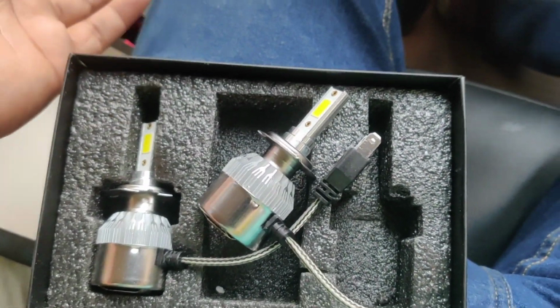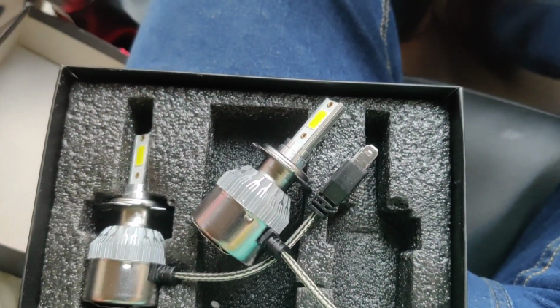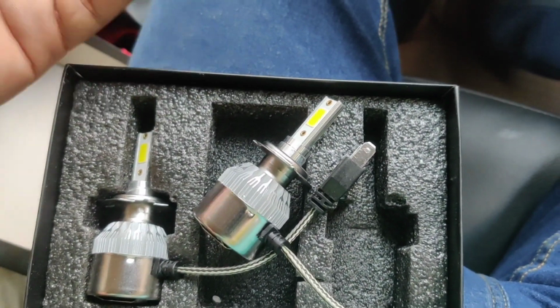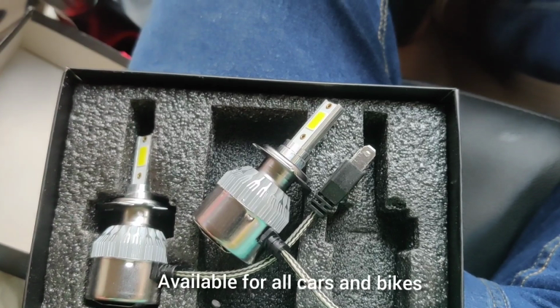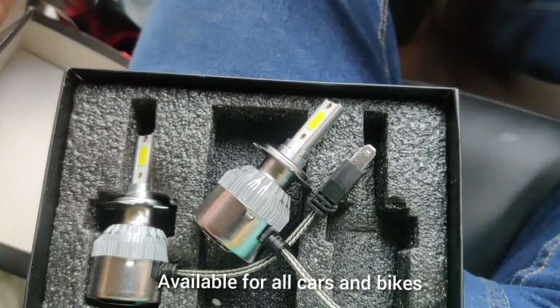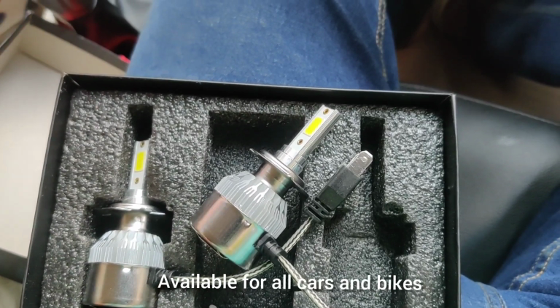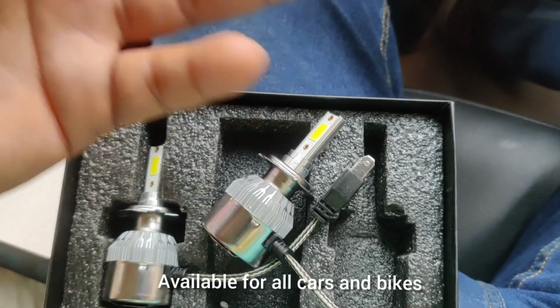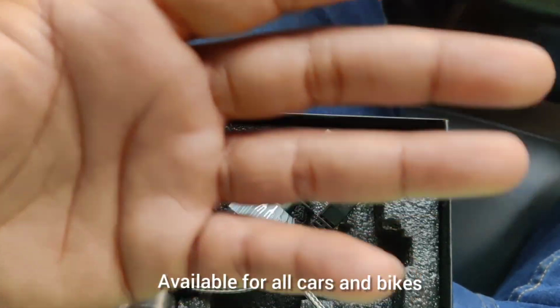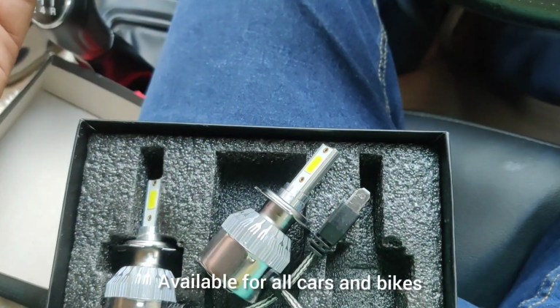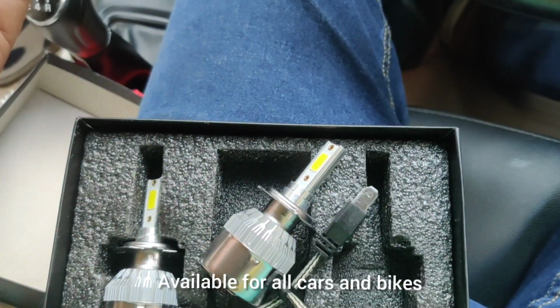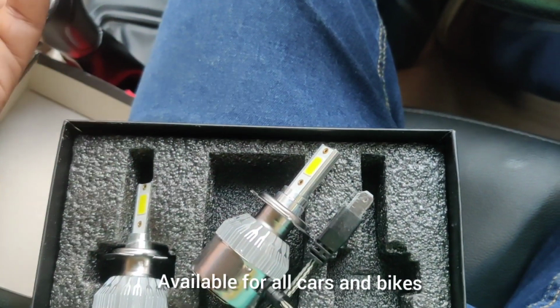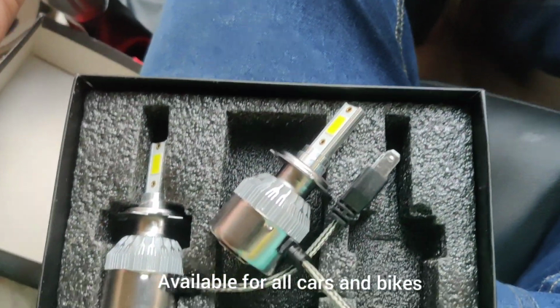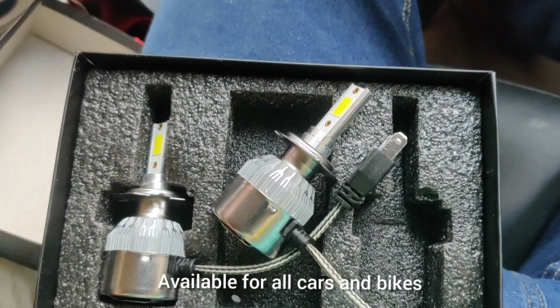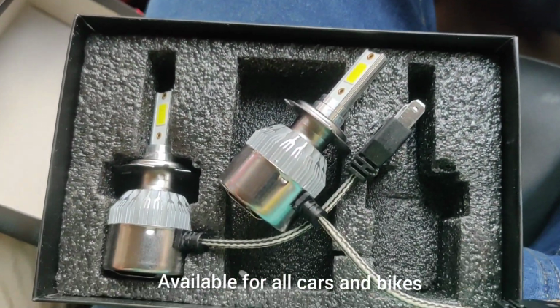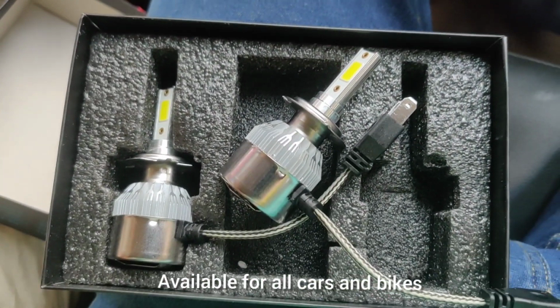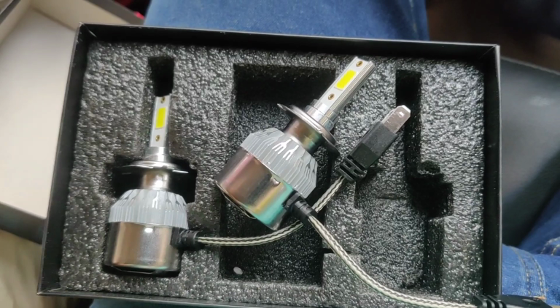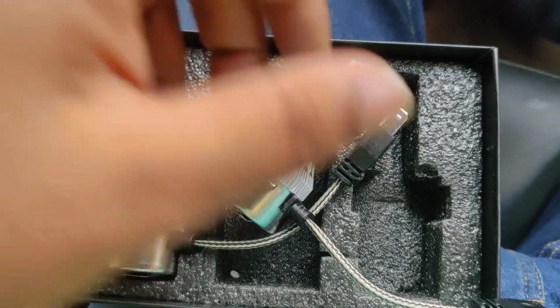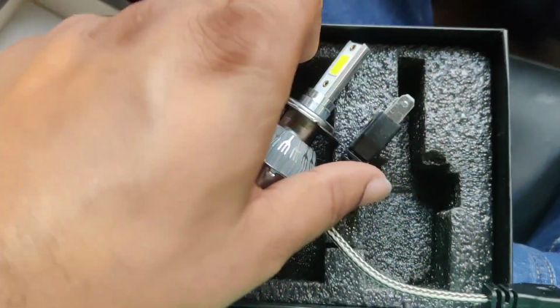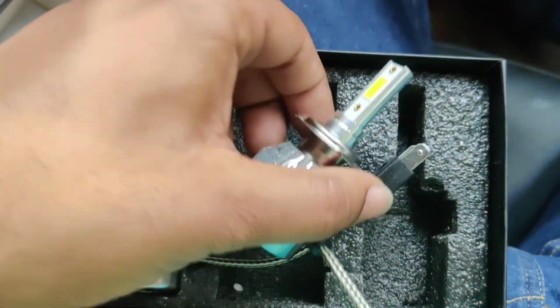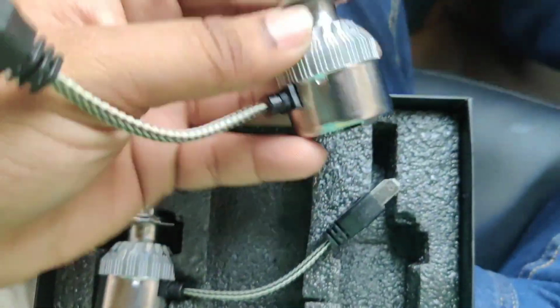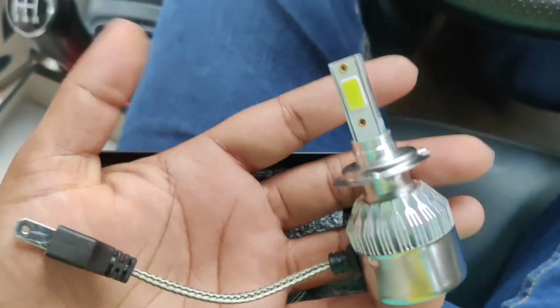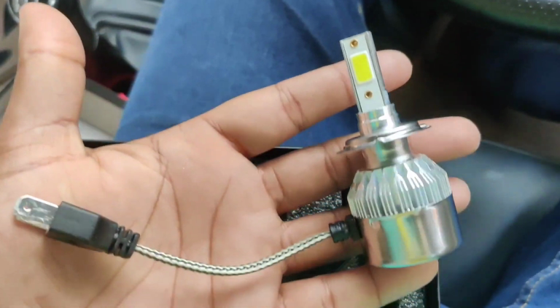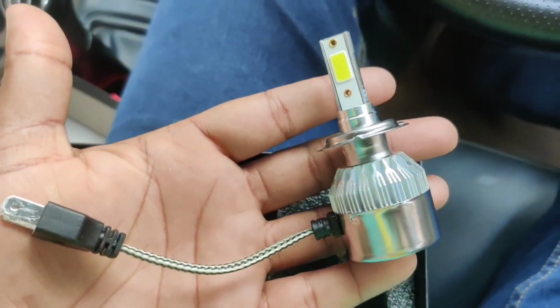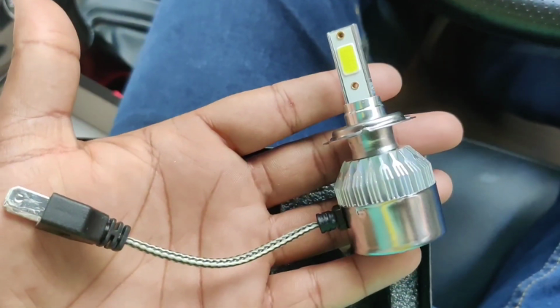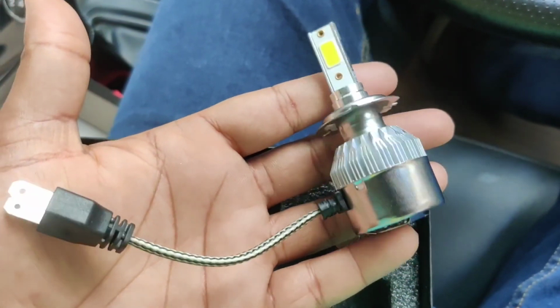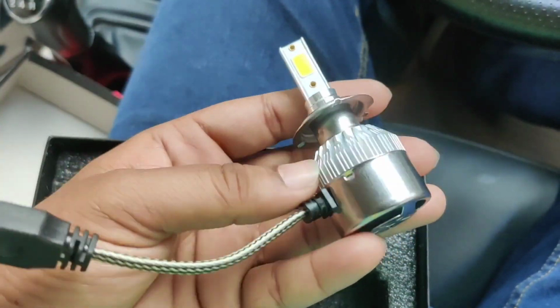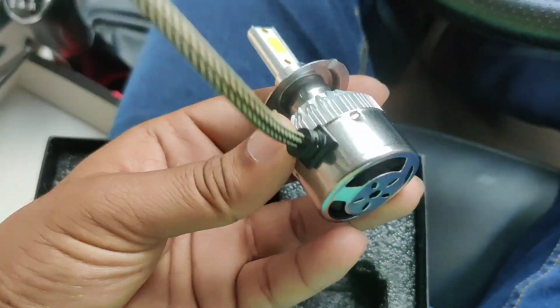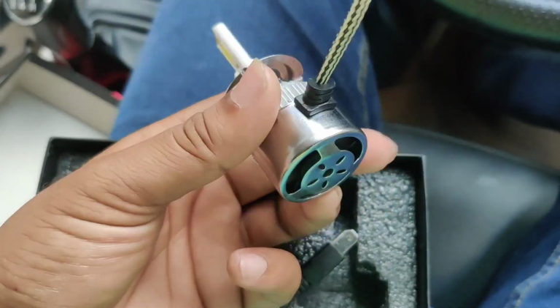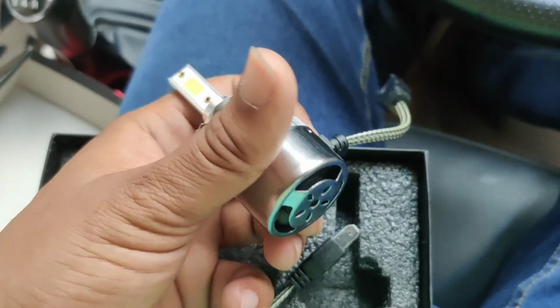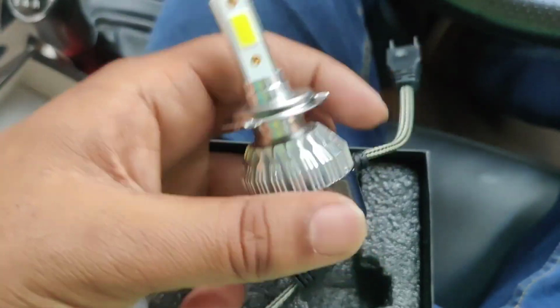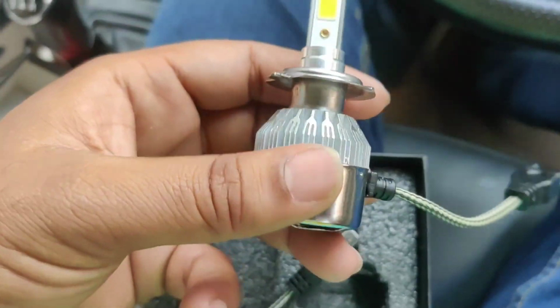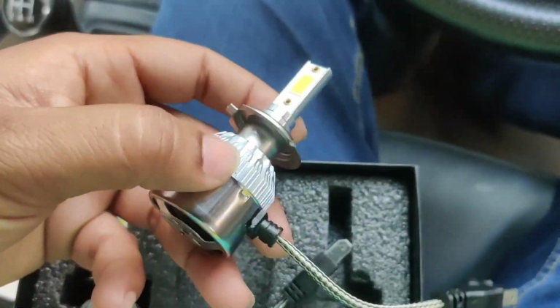H7, H4, H27, H8, H11 — all options are available. This is a little affordable model and the light output is great, which I will show you now.